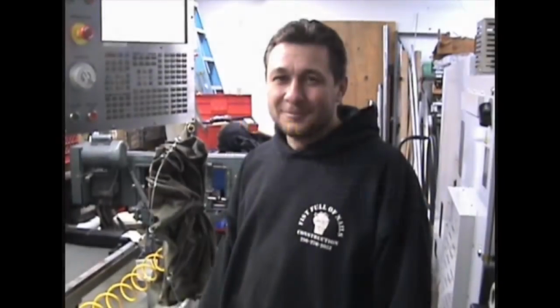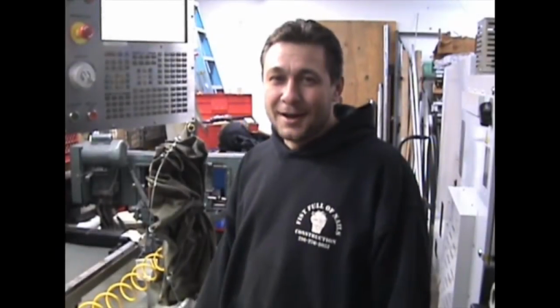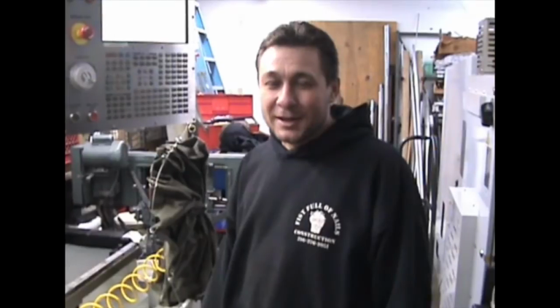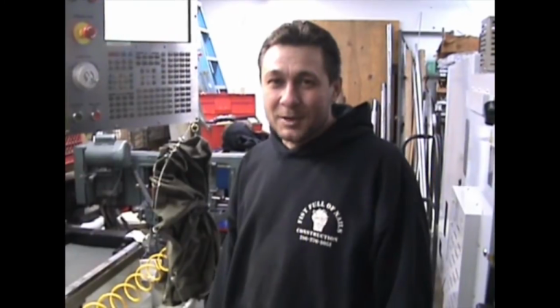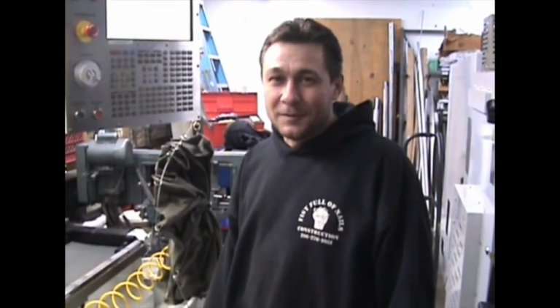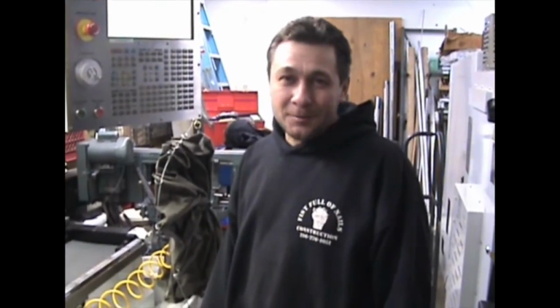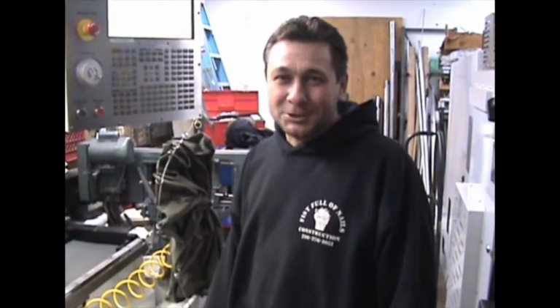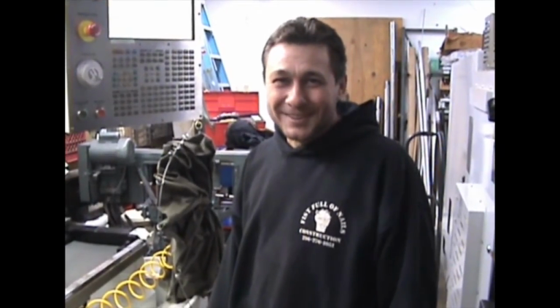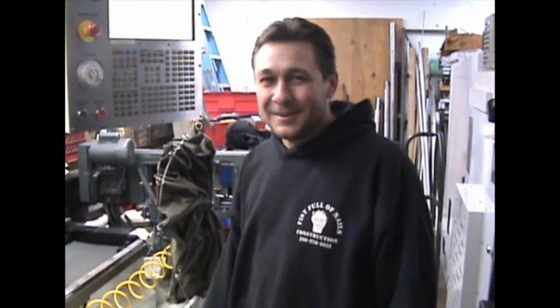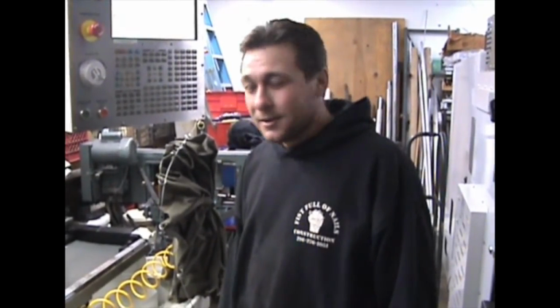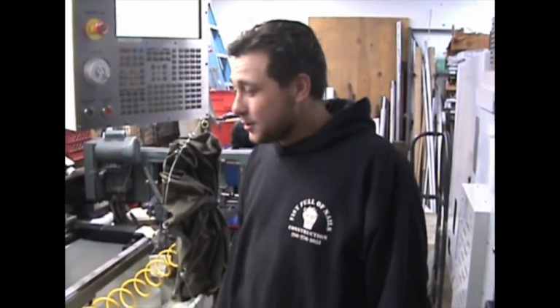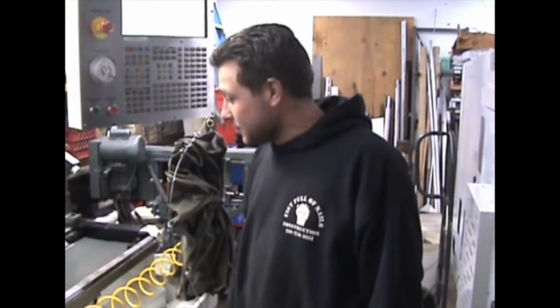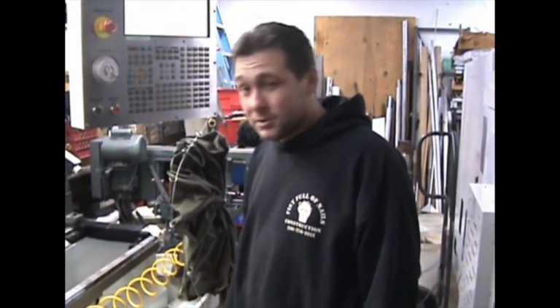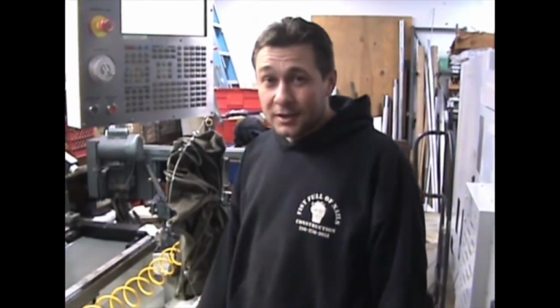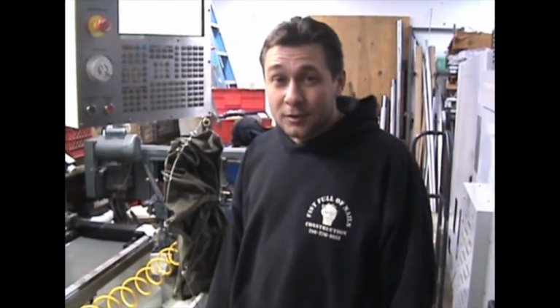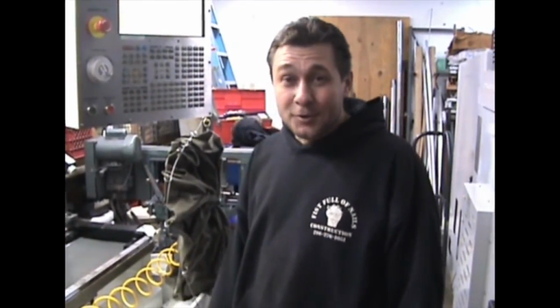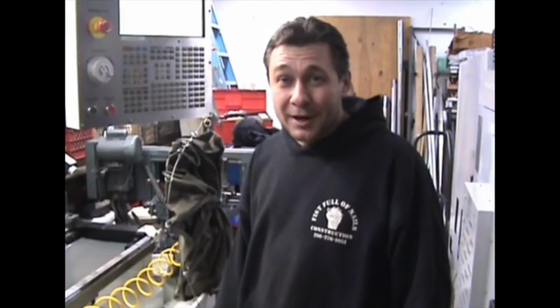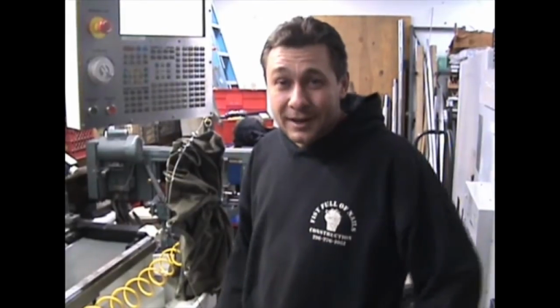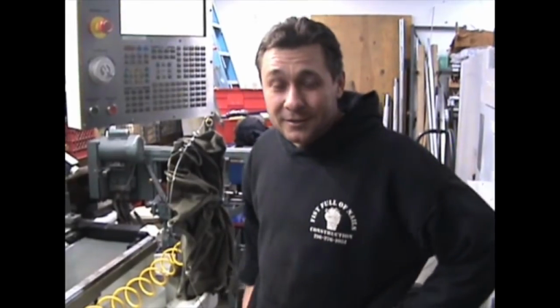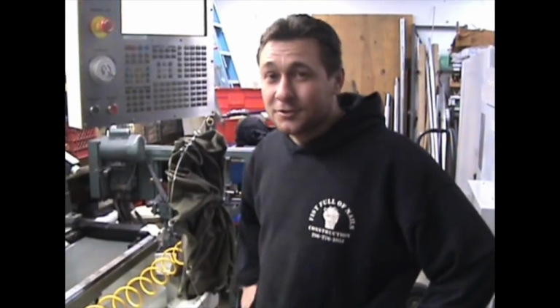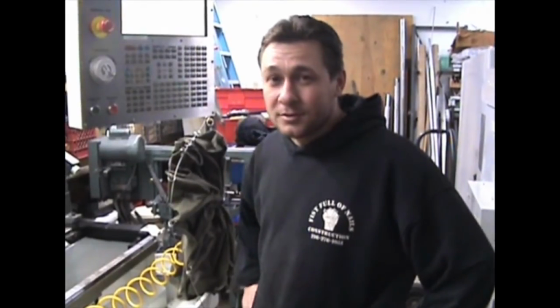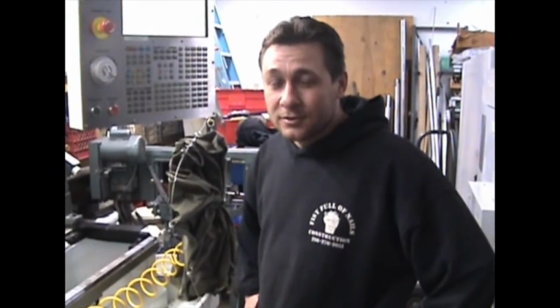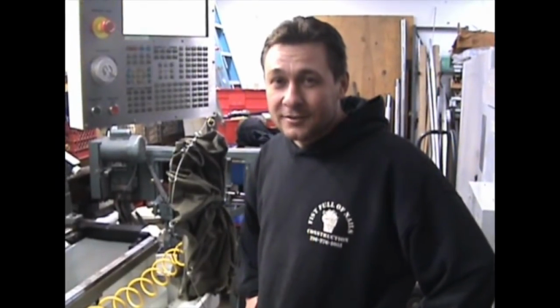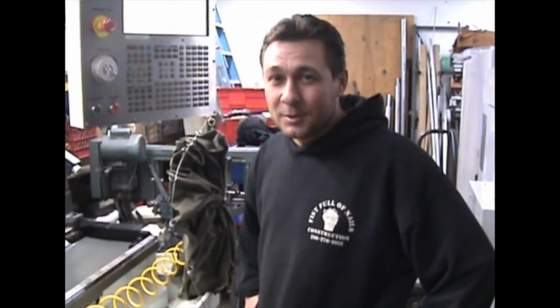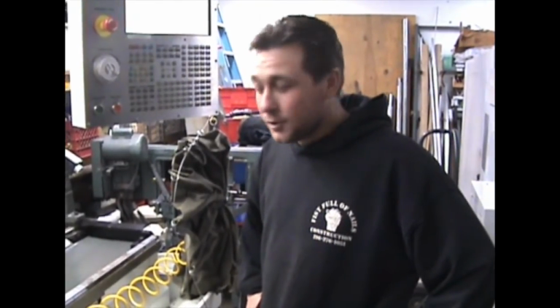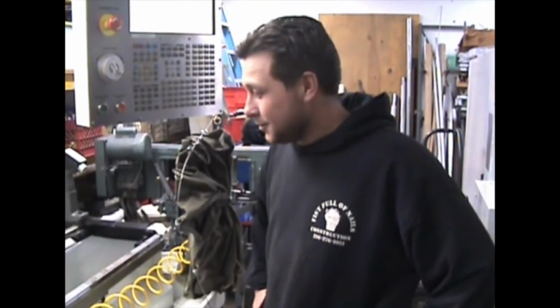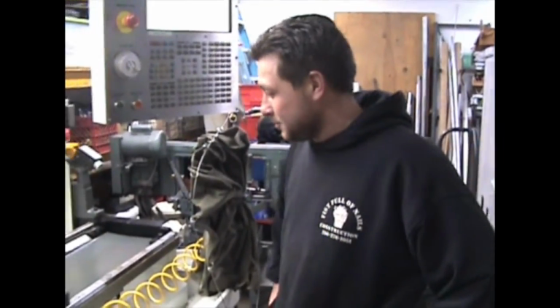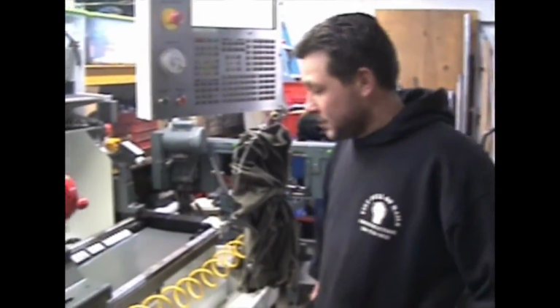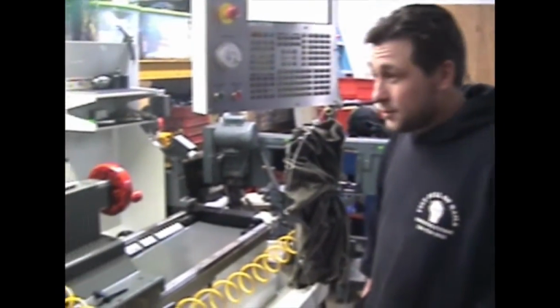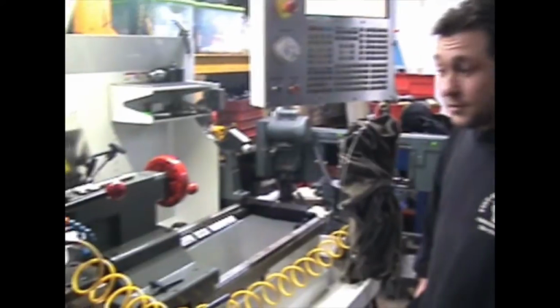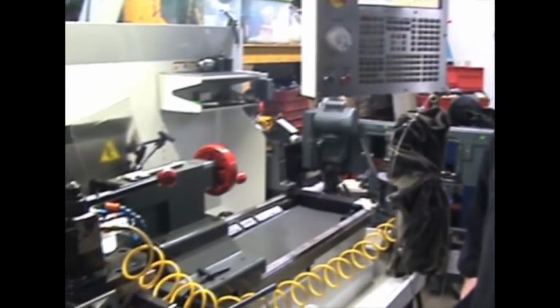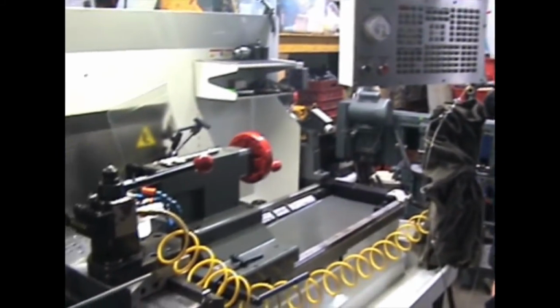Hi, I'm Dave. I'm here with Fifth Element Machine today to demonstrate one of our new product lines: the adjustable tail stock stopper for the TL2.